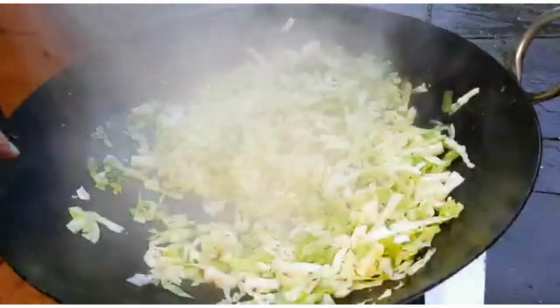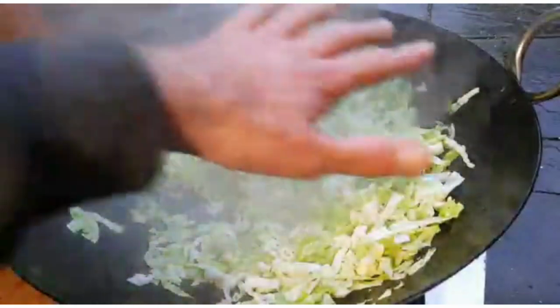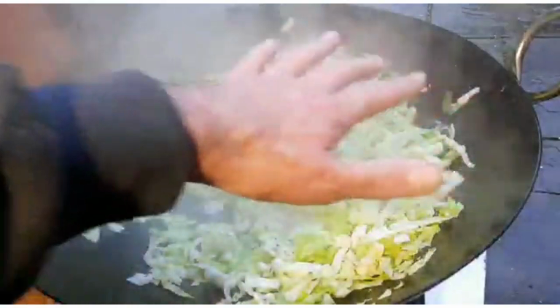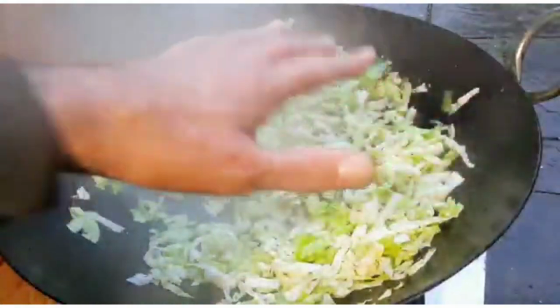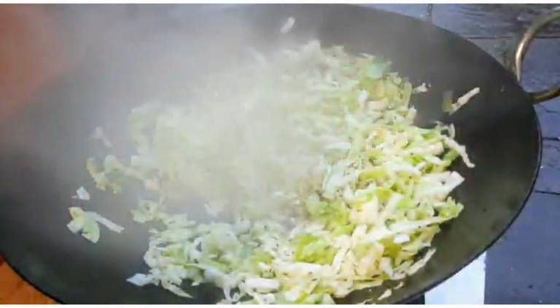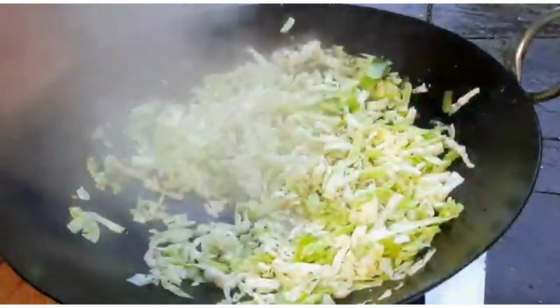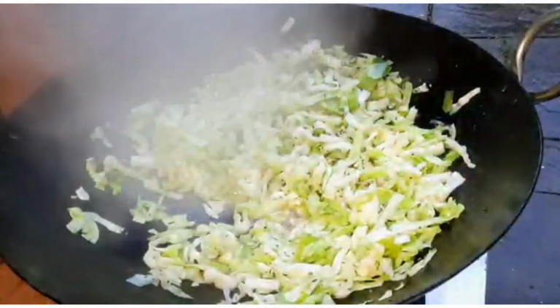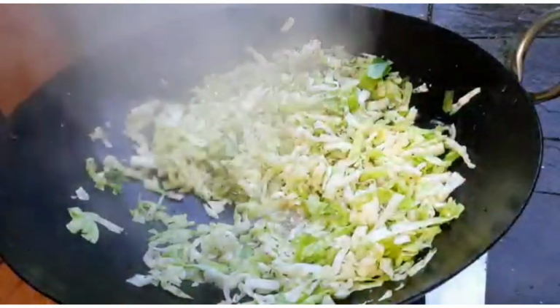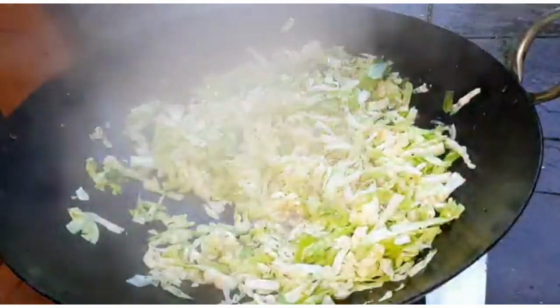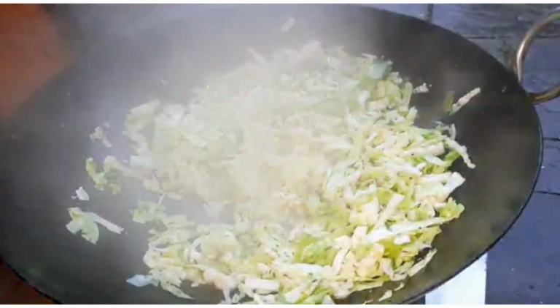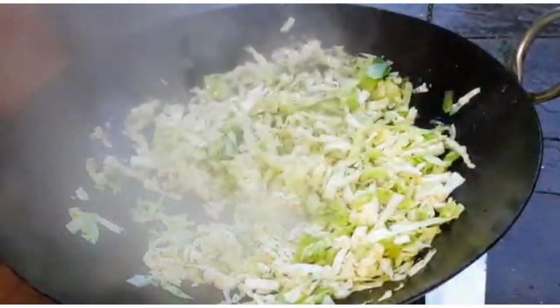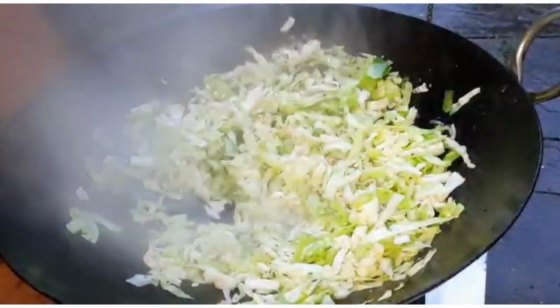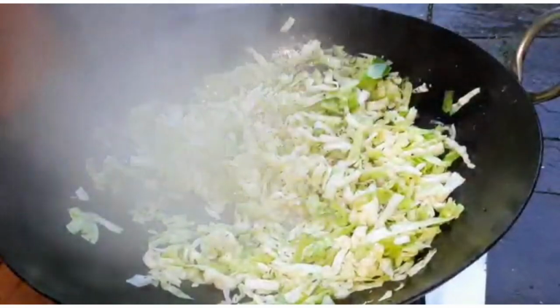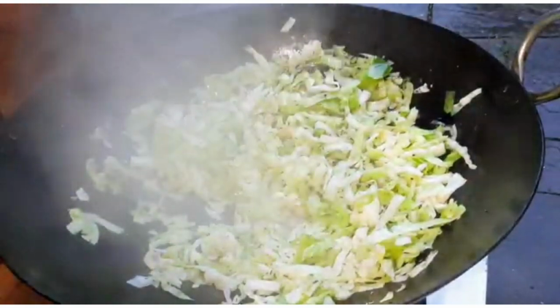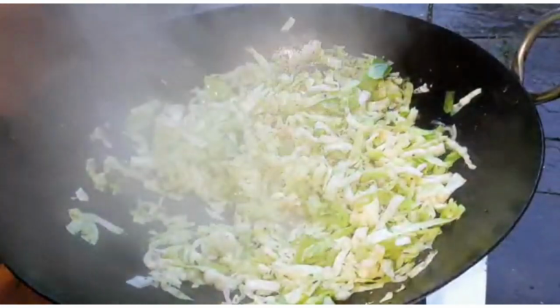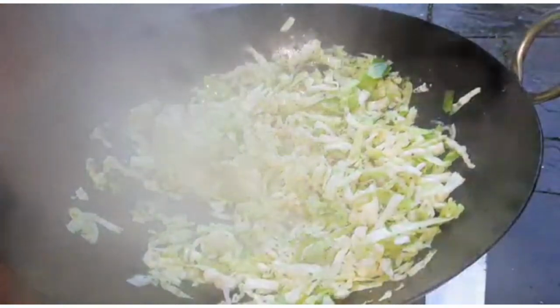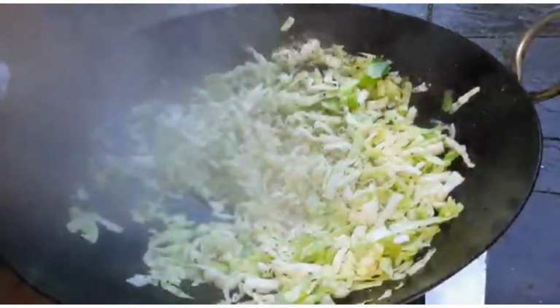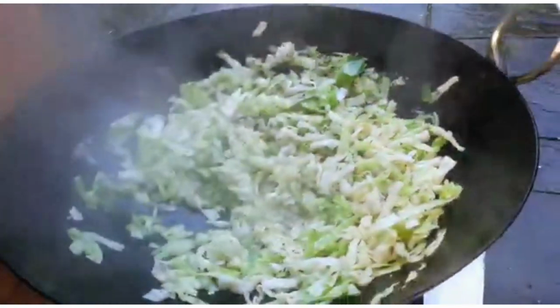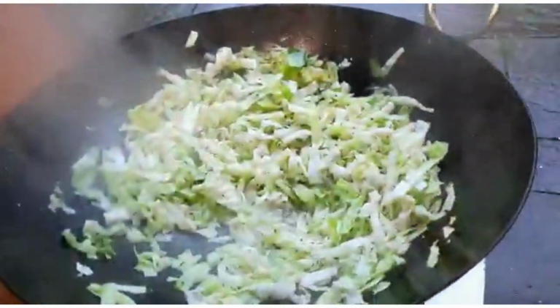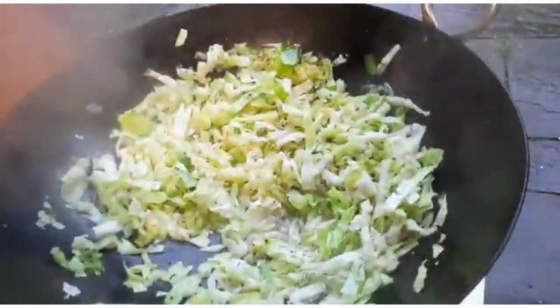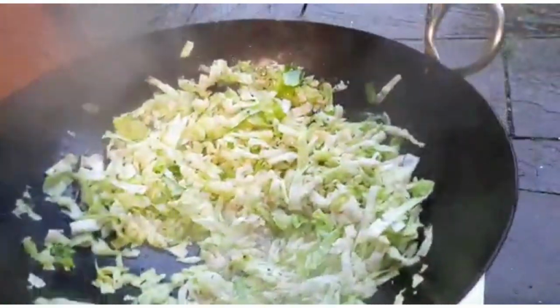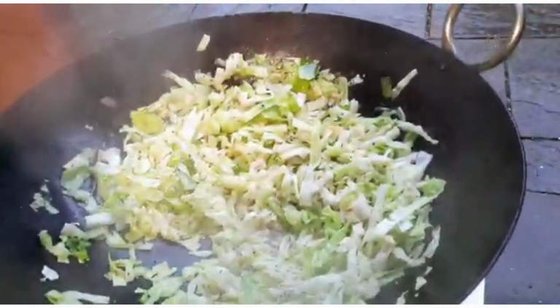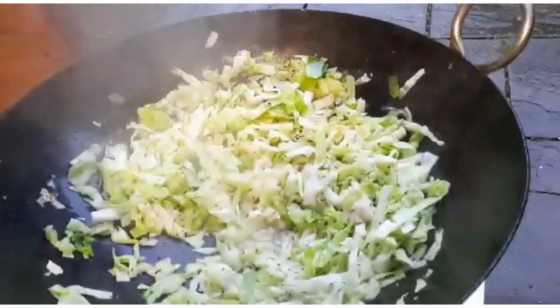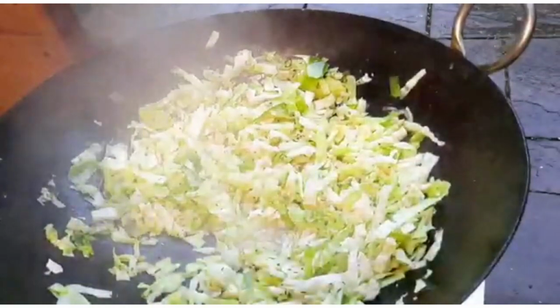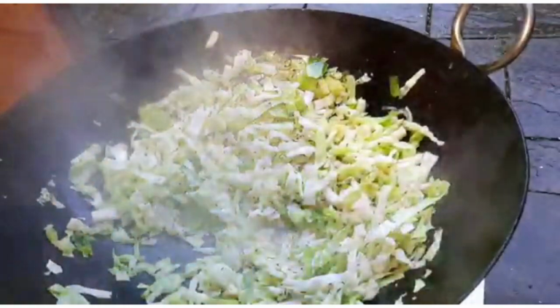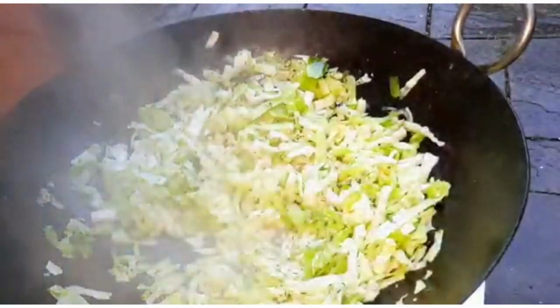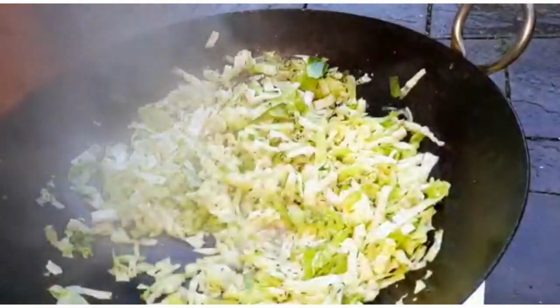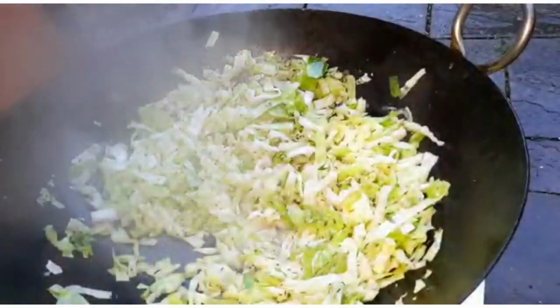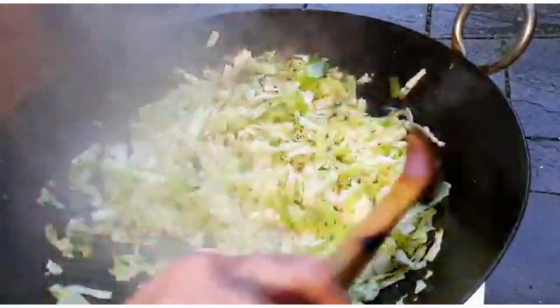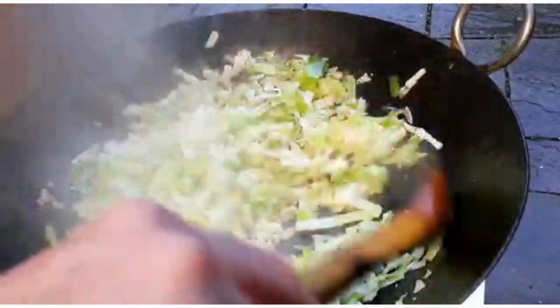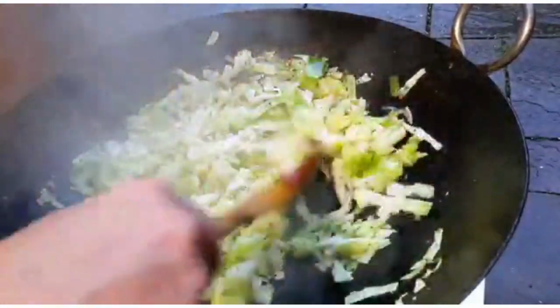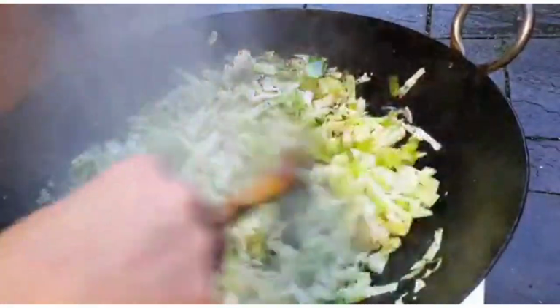By the way, this is an 18-inch diameter karahi that I've been using quite a lot in the videos. Even if you don't fill it, it does an excellent job of cooking curries.